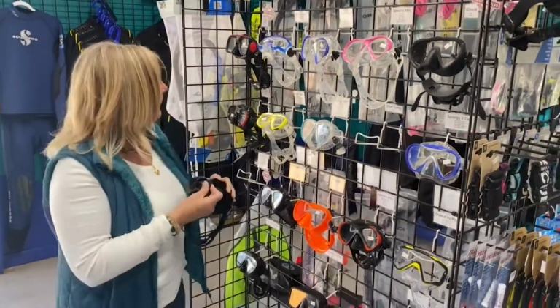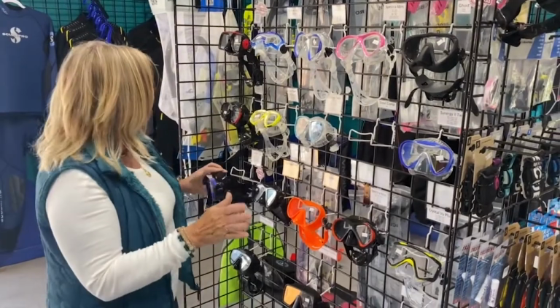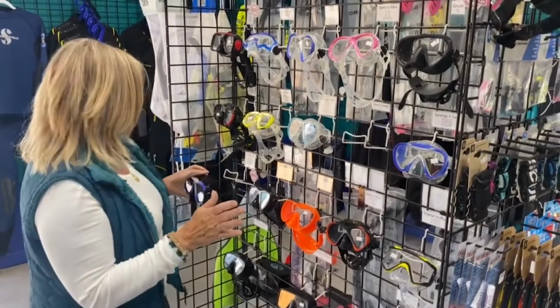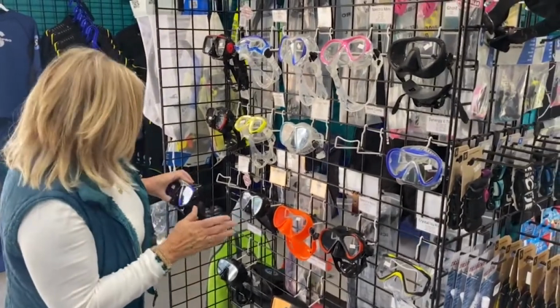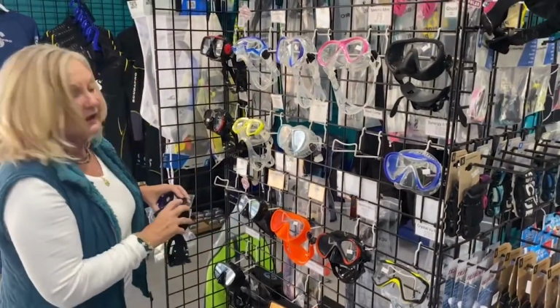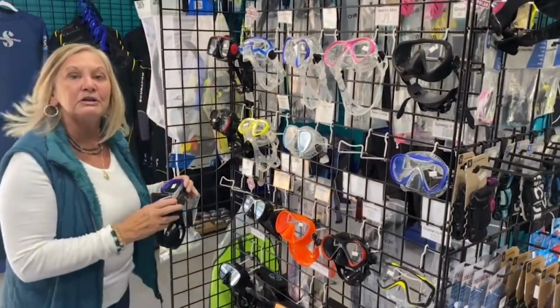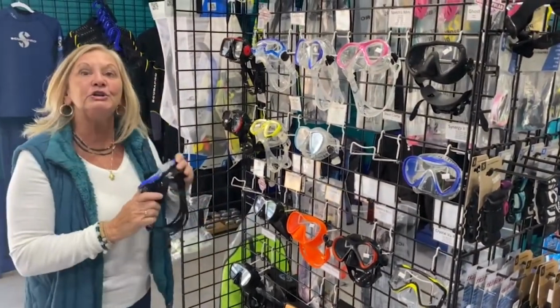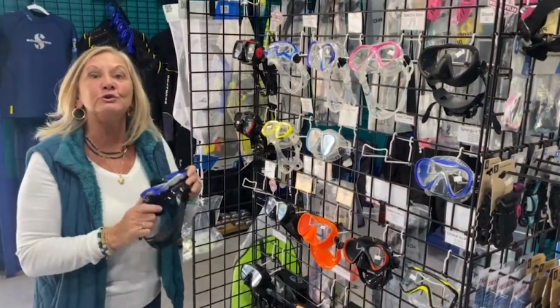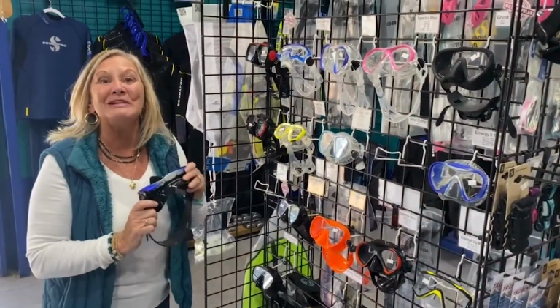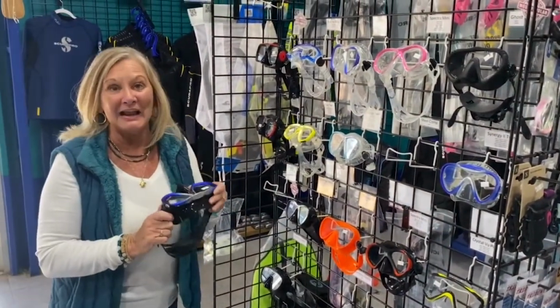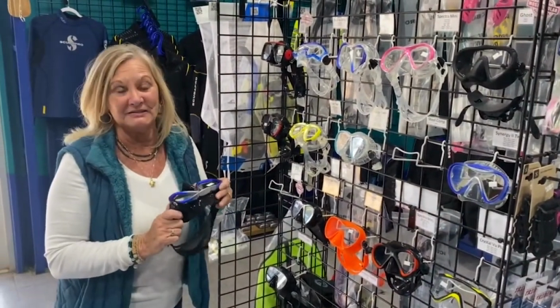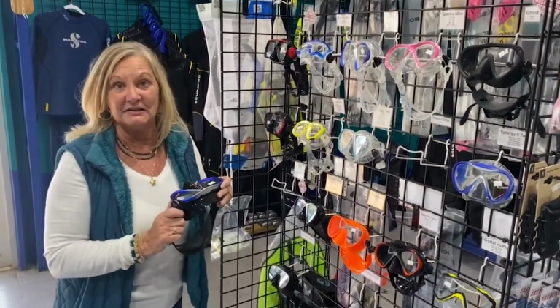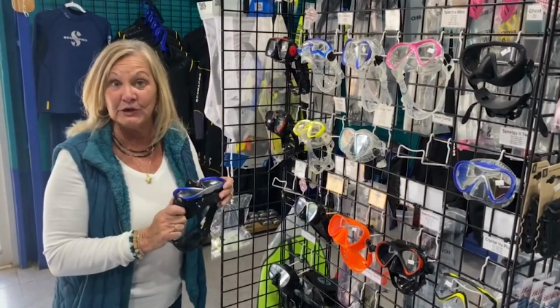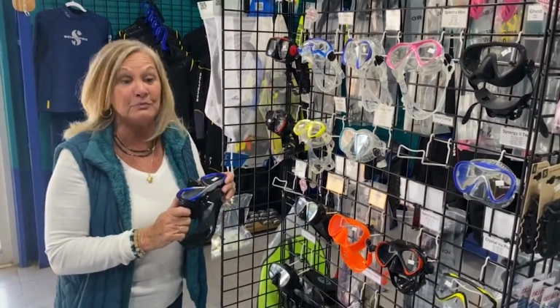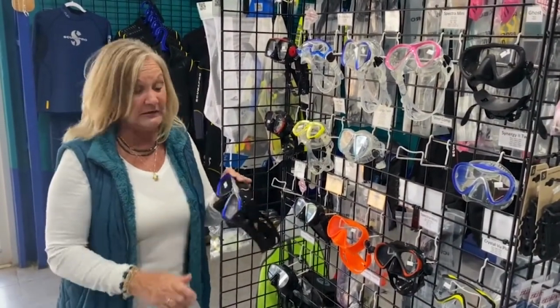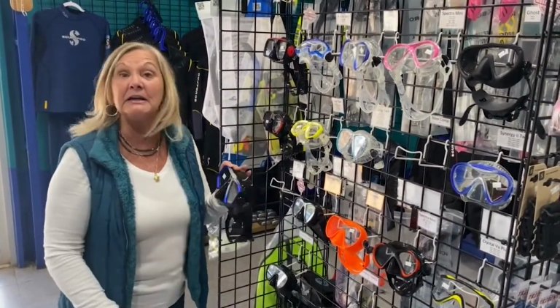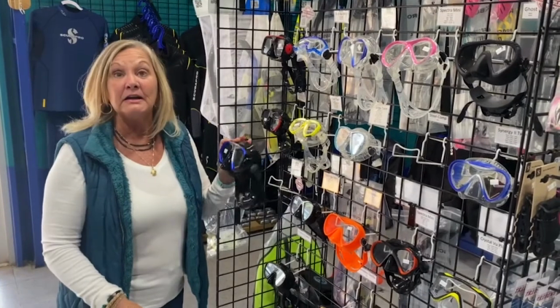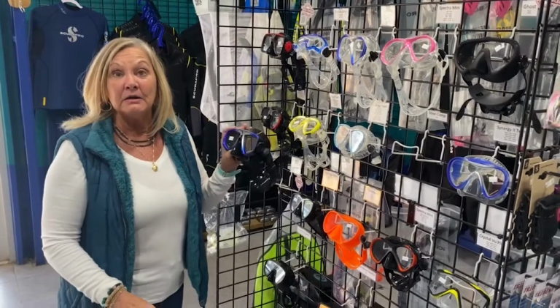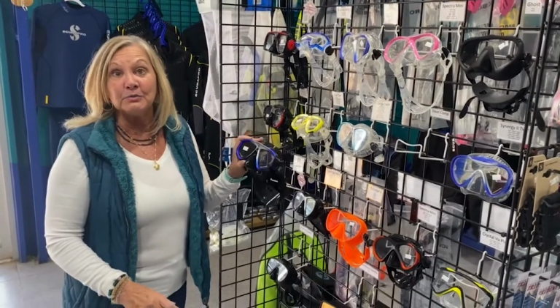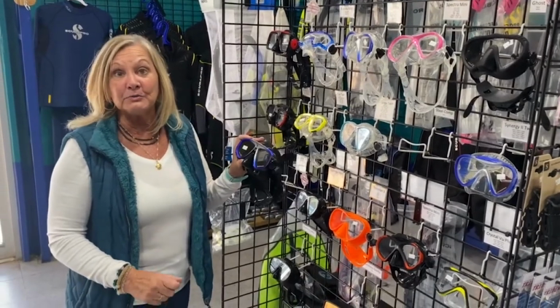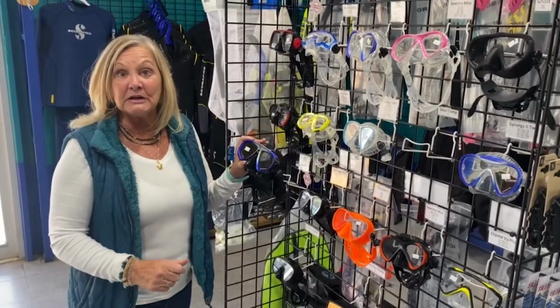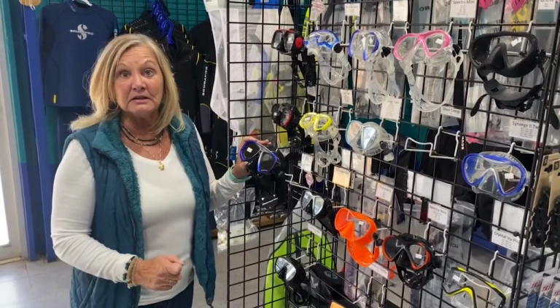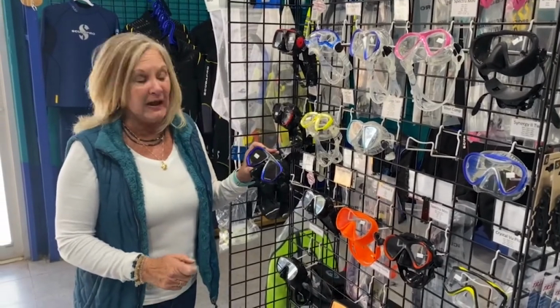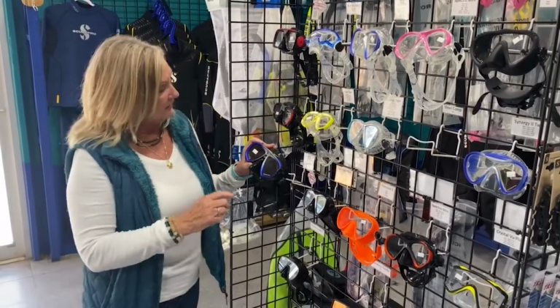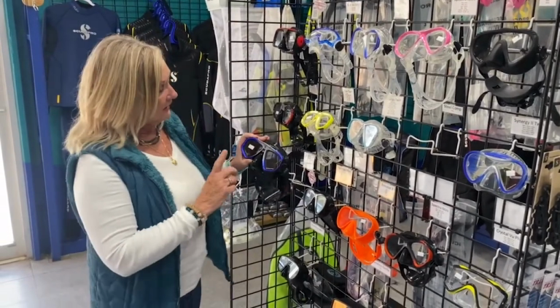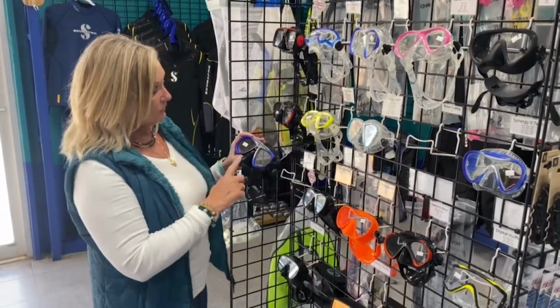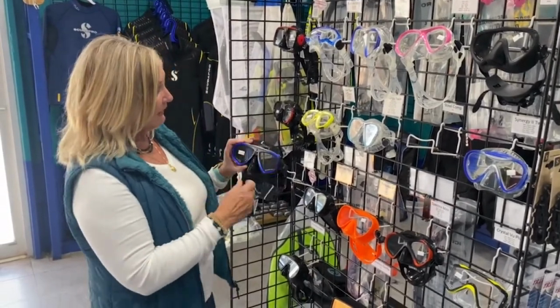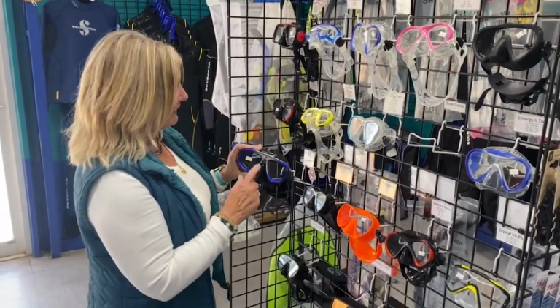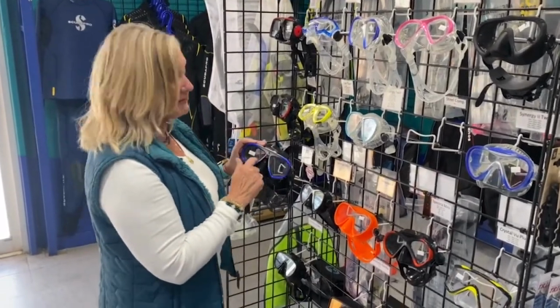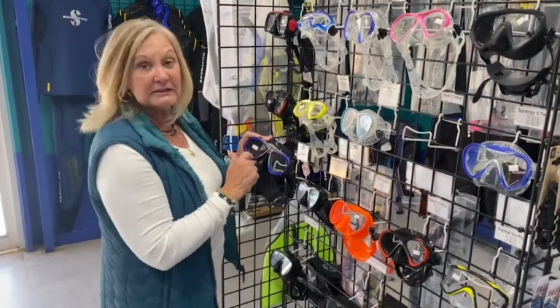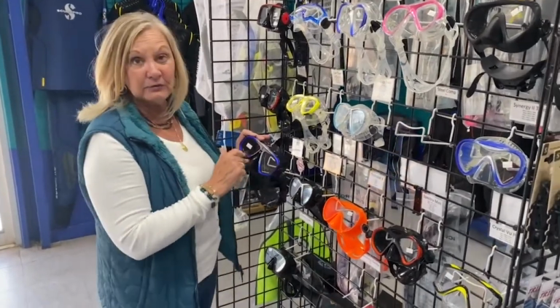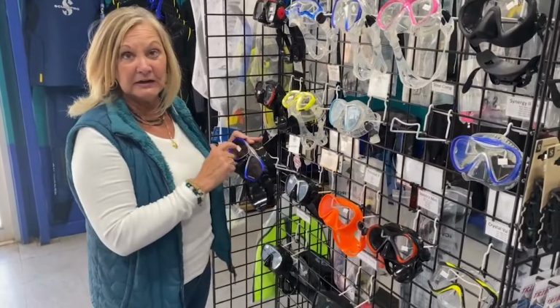Other choices to look at: do you need glasses? If so, you may need some prescription lenses in the mask. This one here takes lenses in it right here.